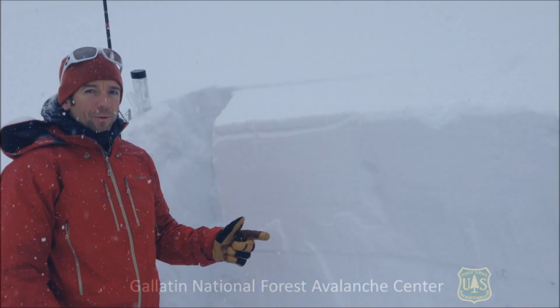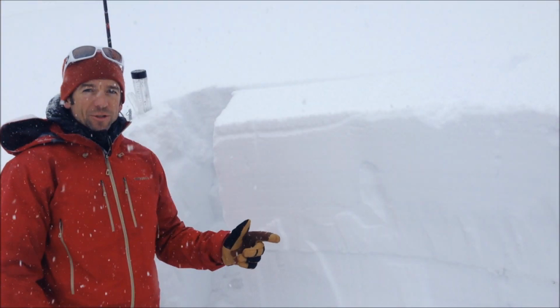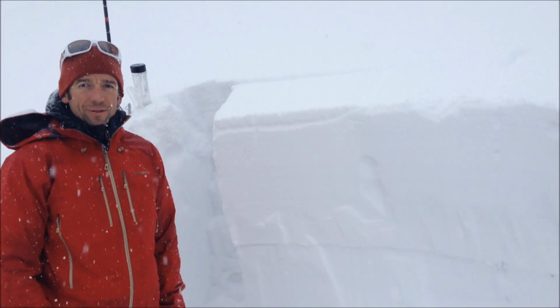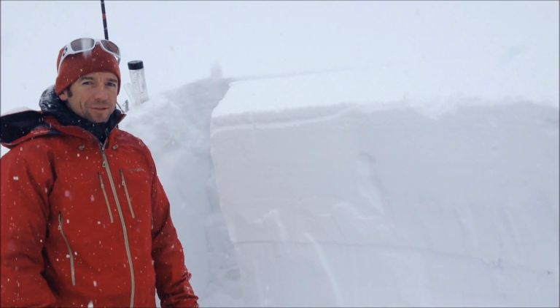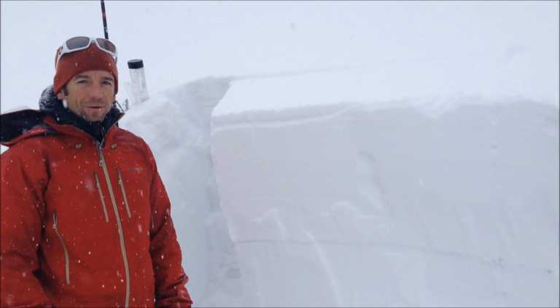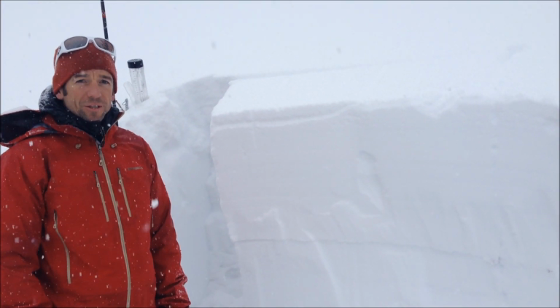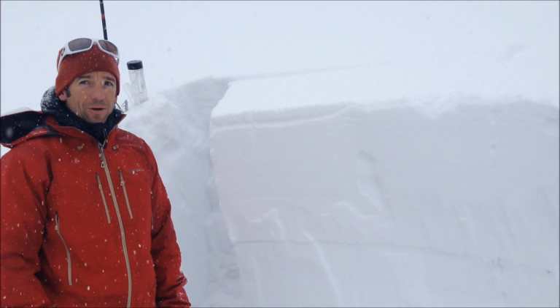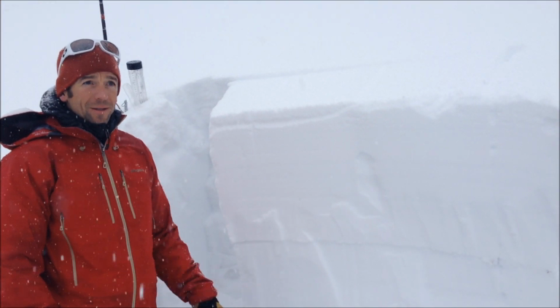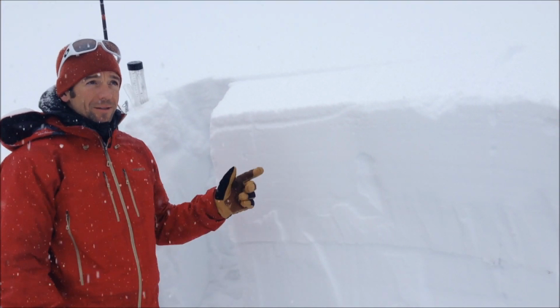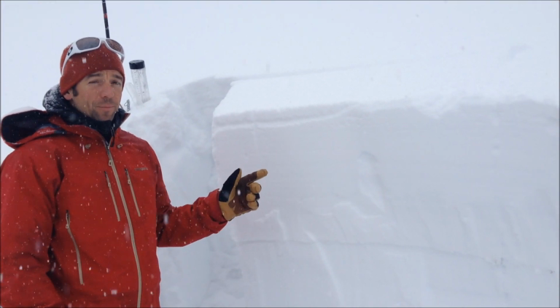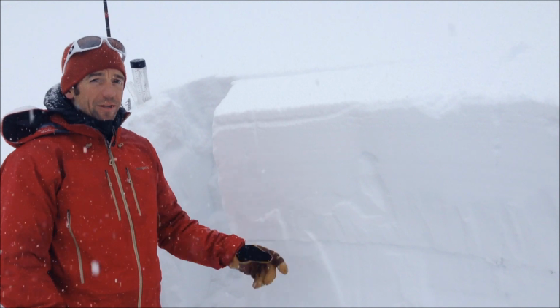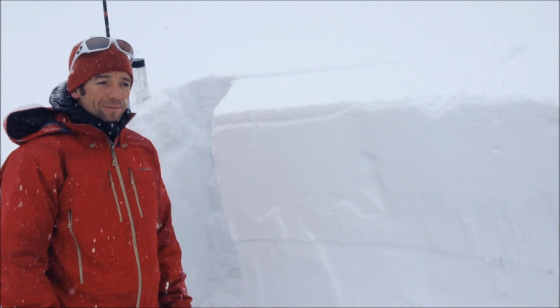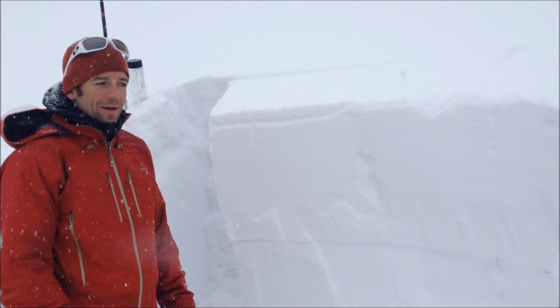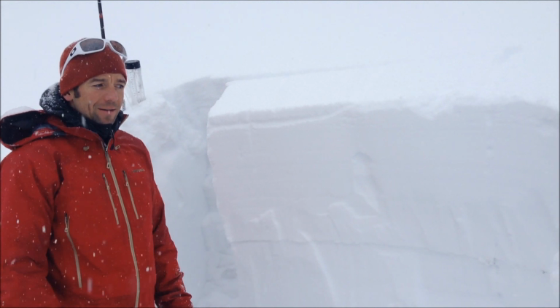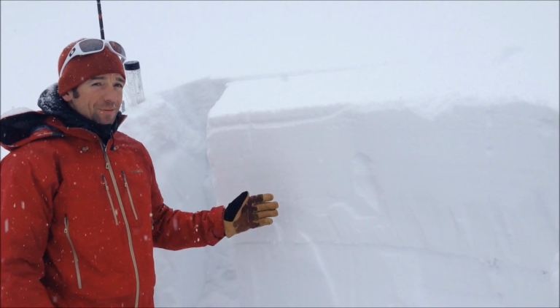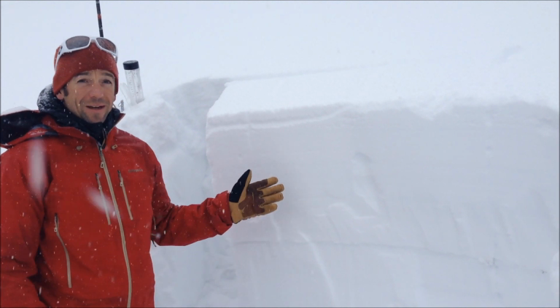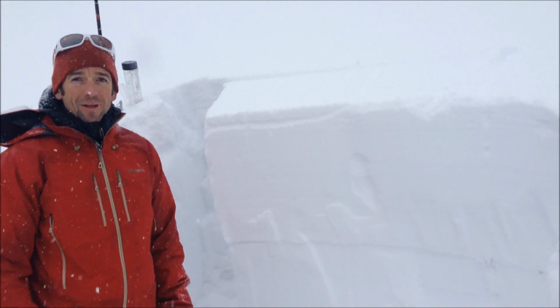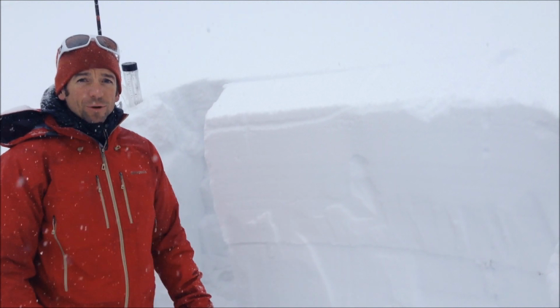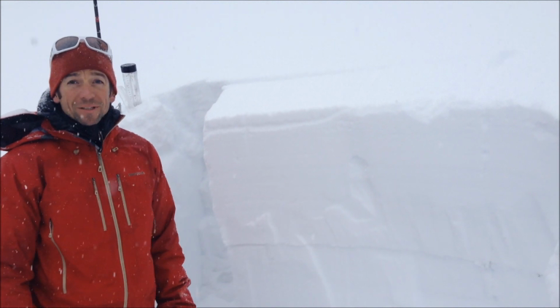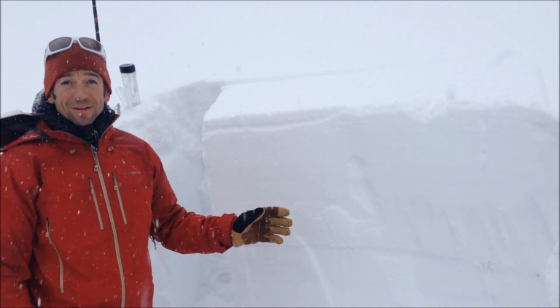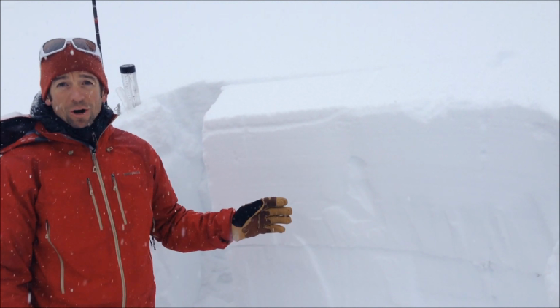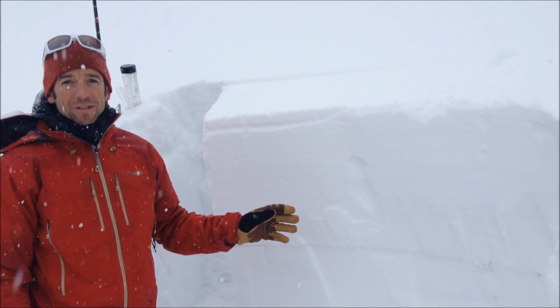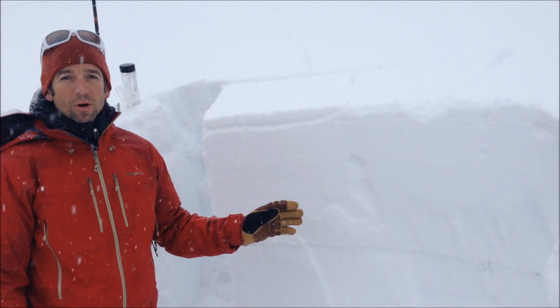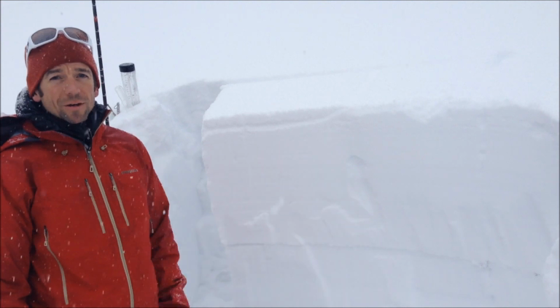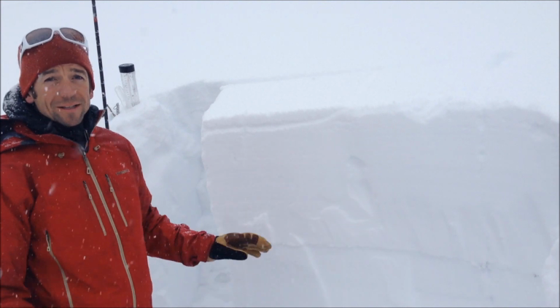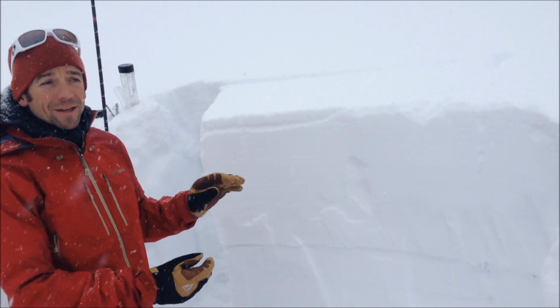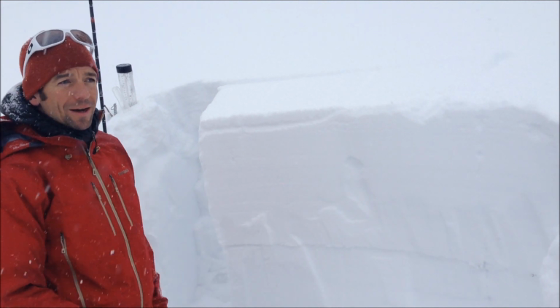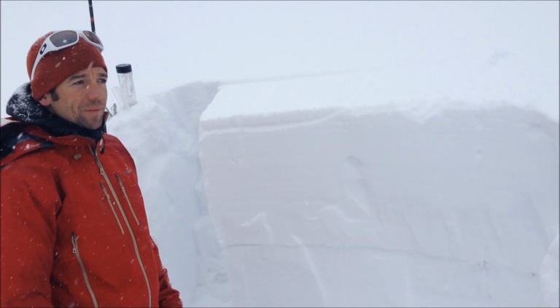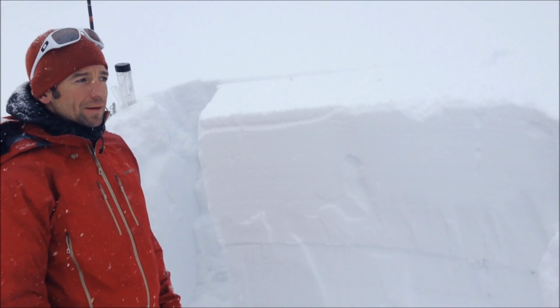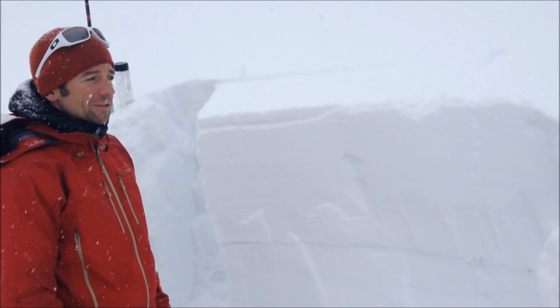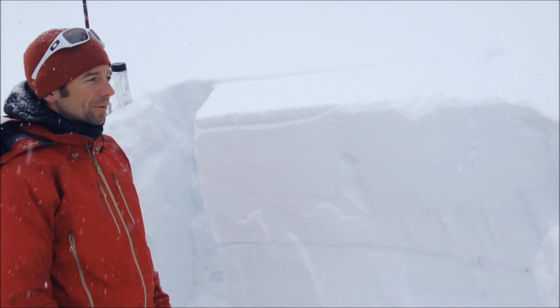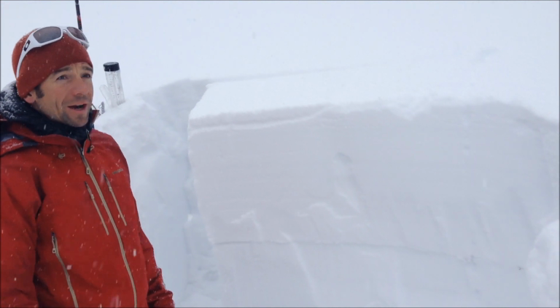We're in the Bridger Range, just north of Bridger Bowl, and it's snowing pretty good out. This area has picked up 3 or 4 tenths of an inch of water just this morning, so a nice little storm going on.